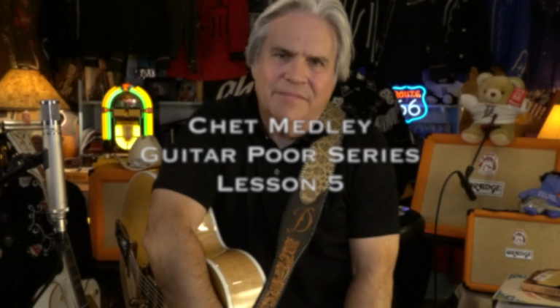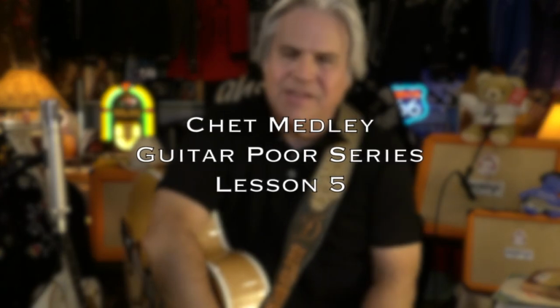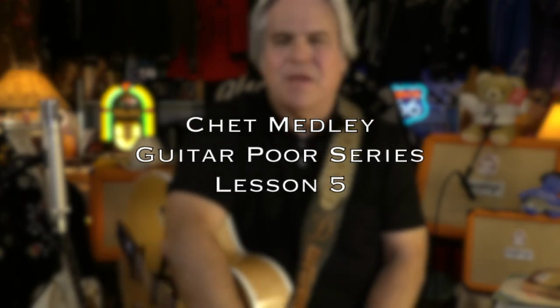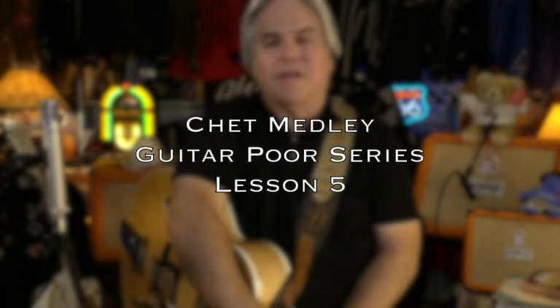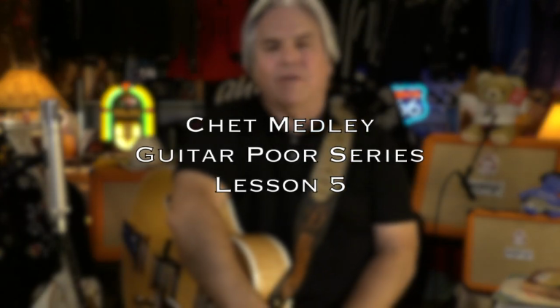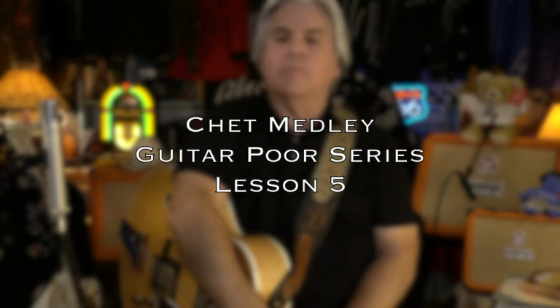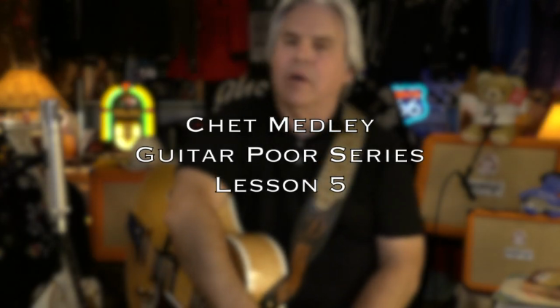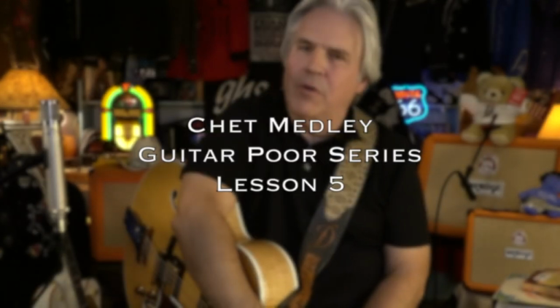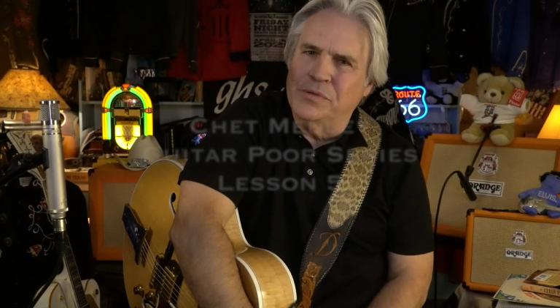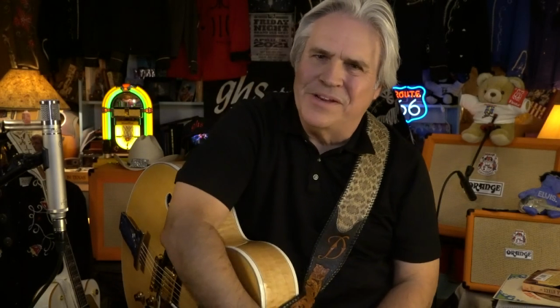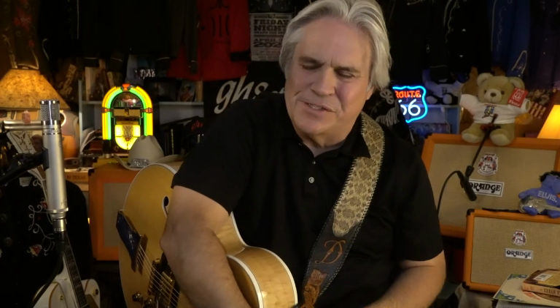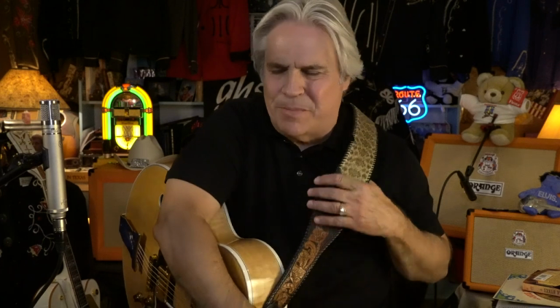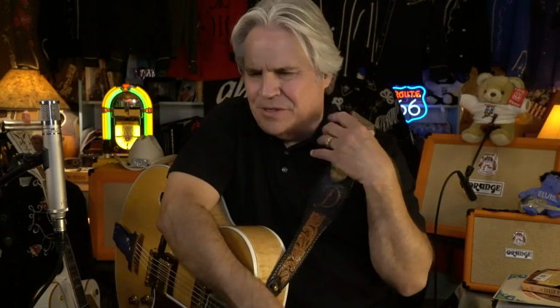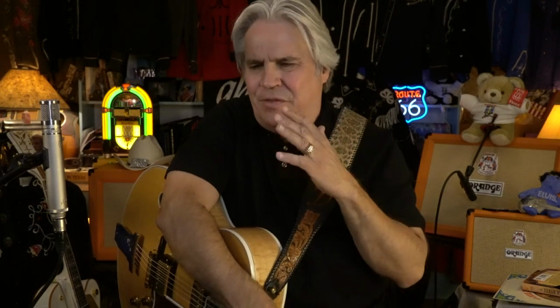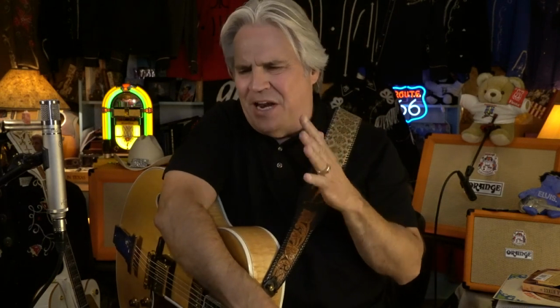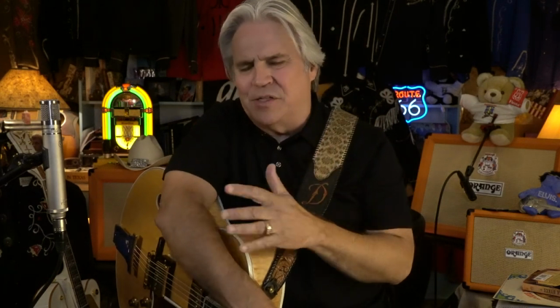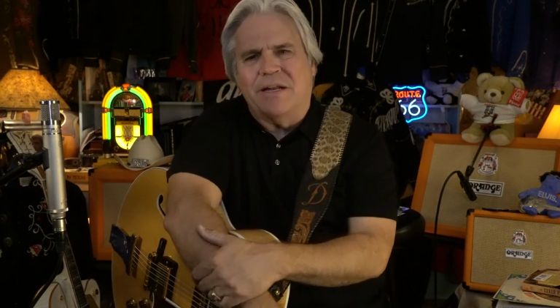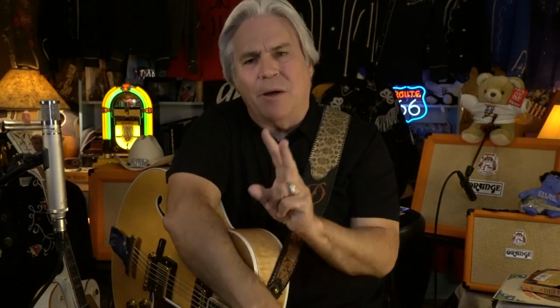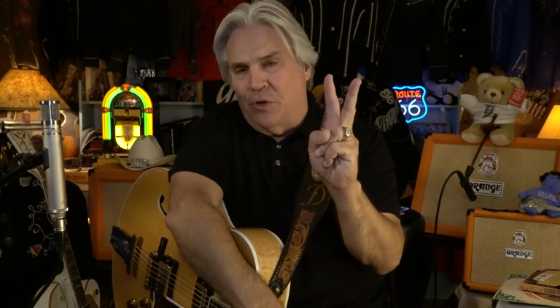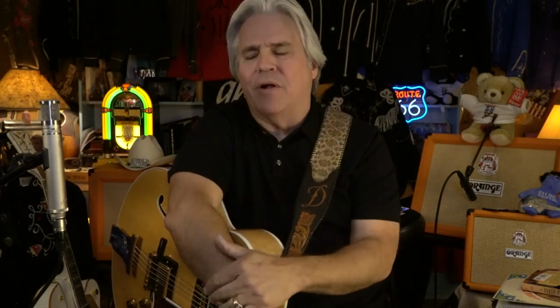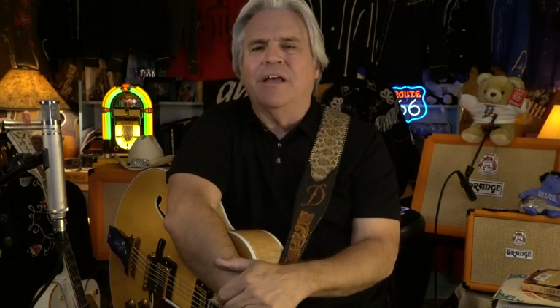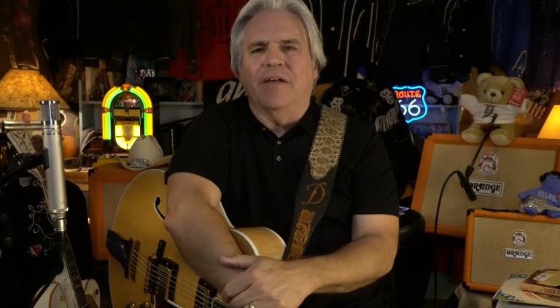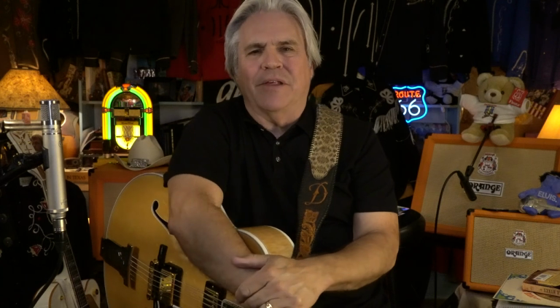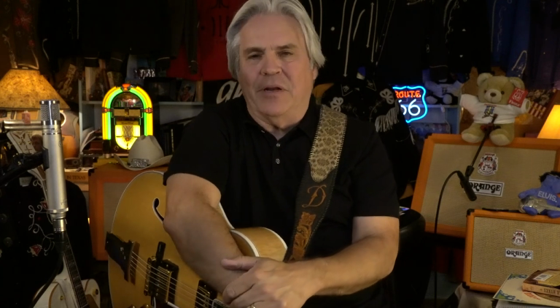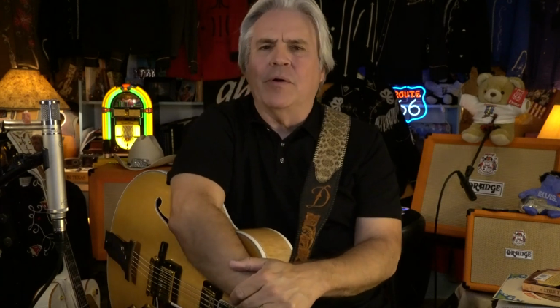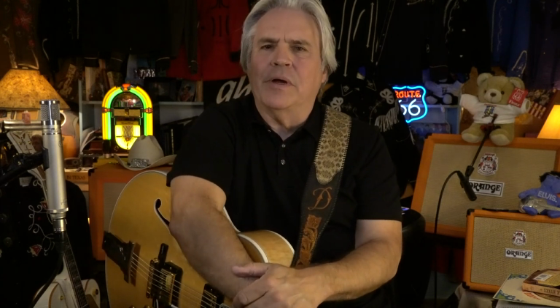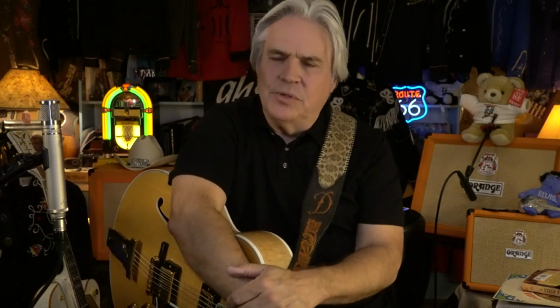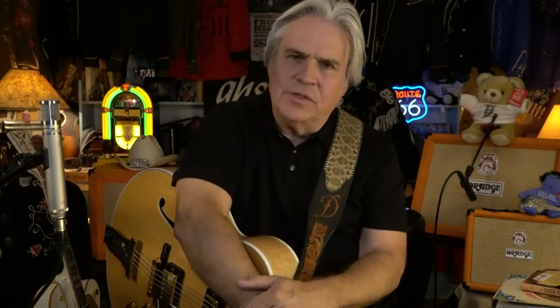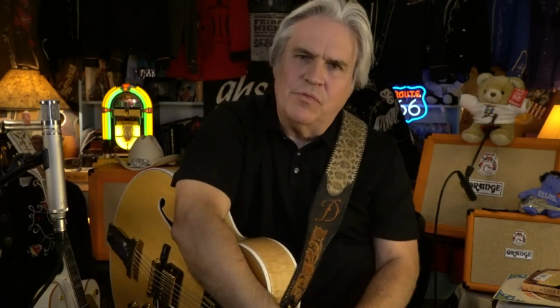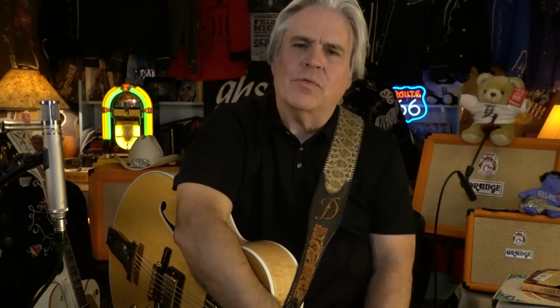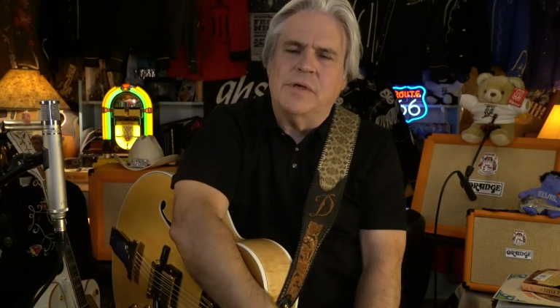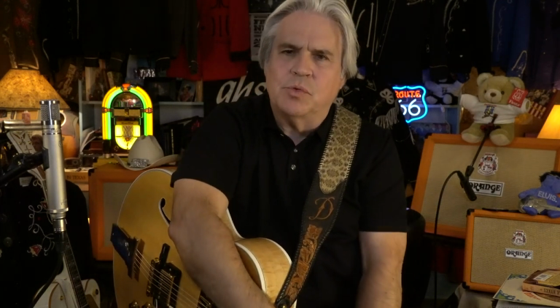Hi guys, Doyle Dykes here and welcome to our Guitar Pour series. This is about the Chet Atkins medley number two, that I played at the Grand Ole Opry on July the 24th, 2021.